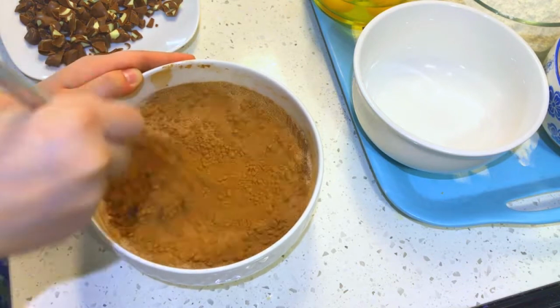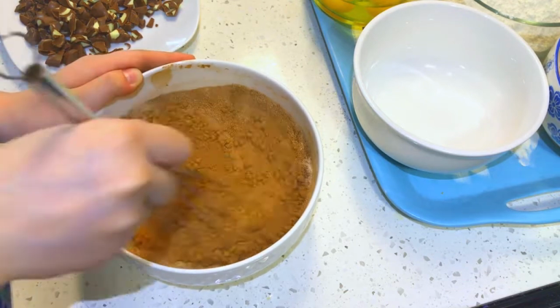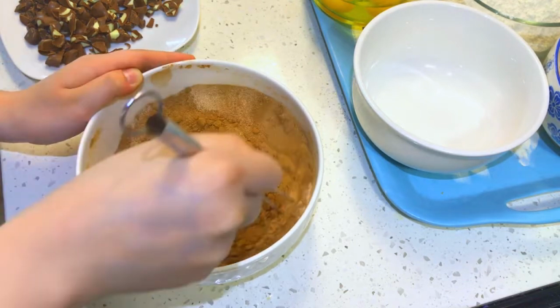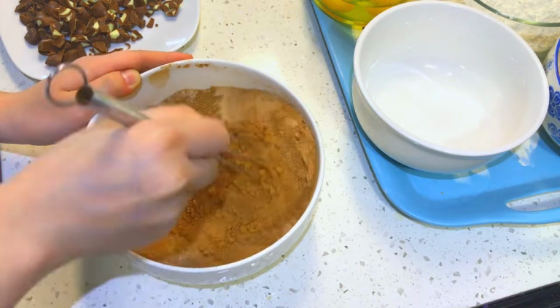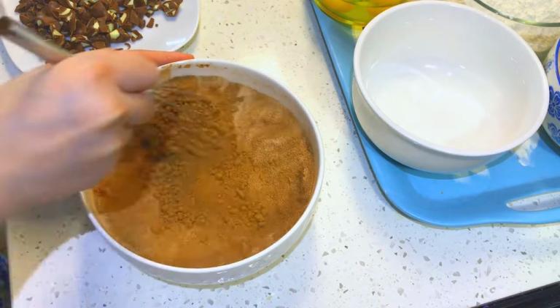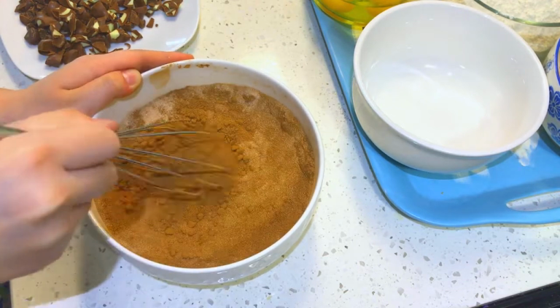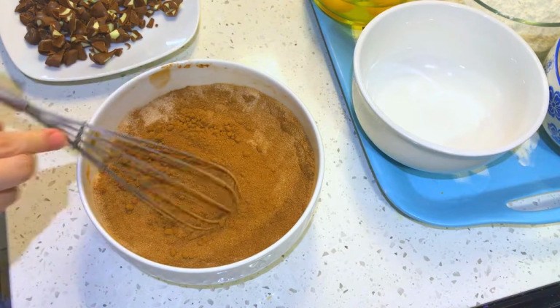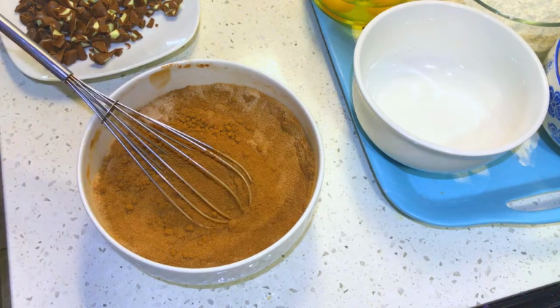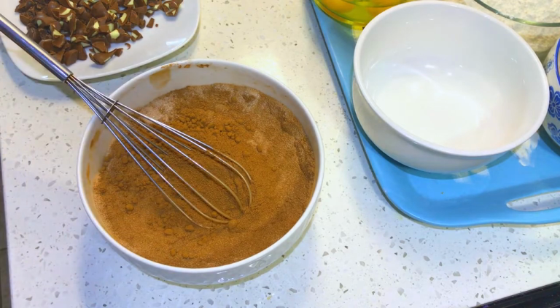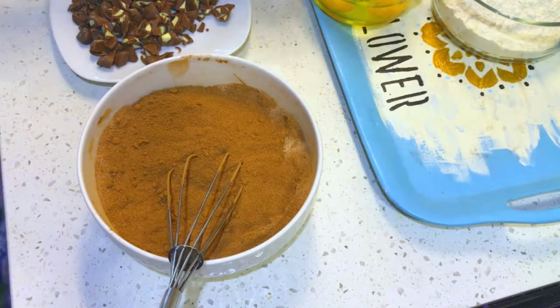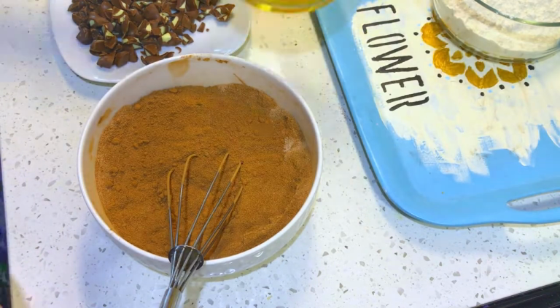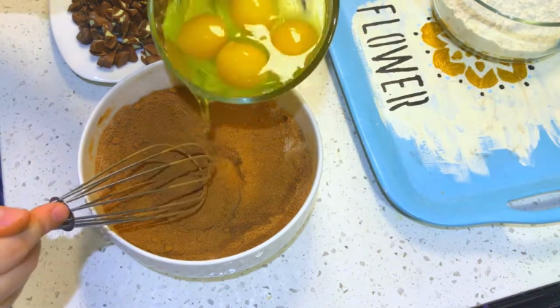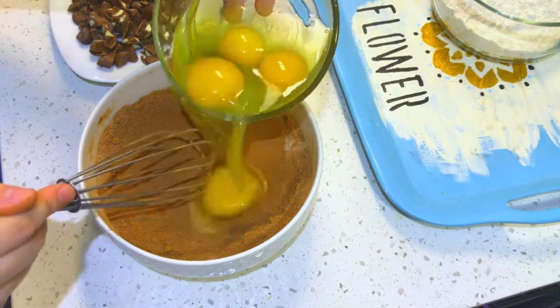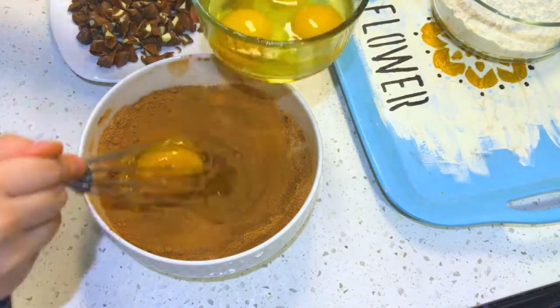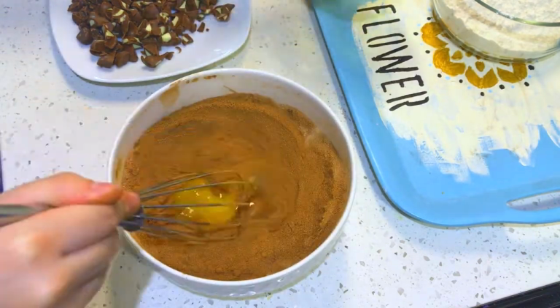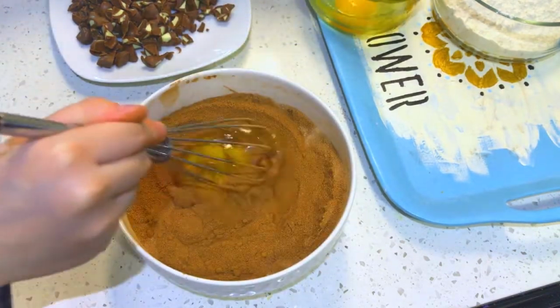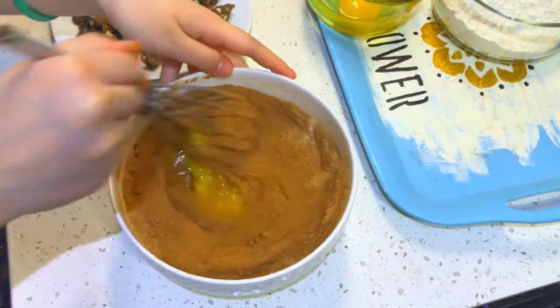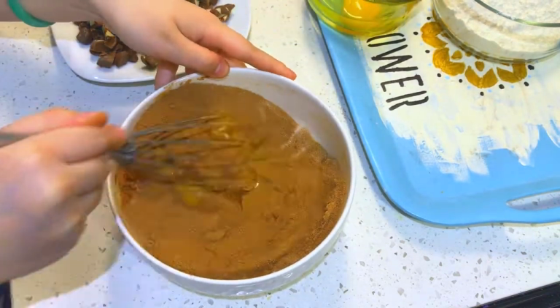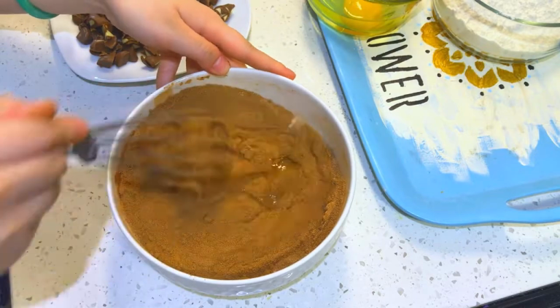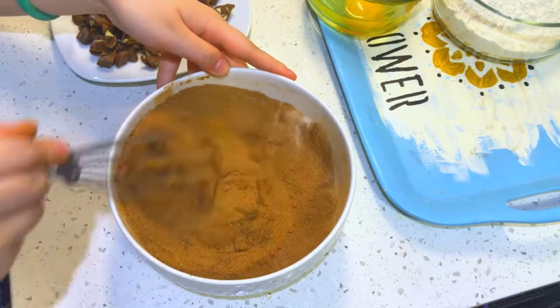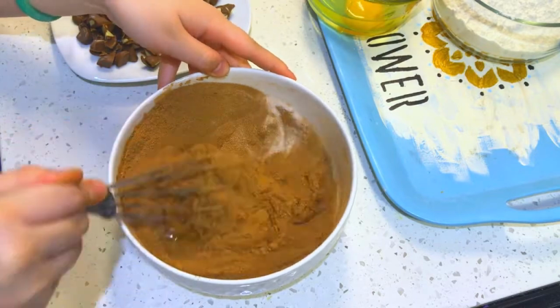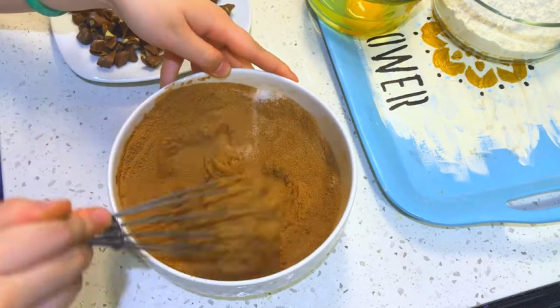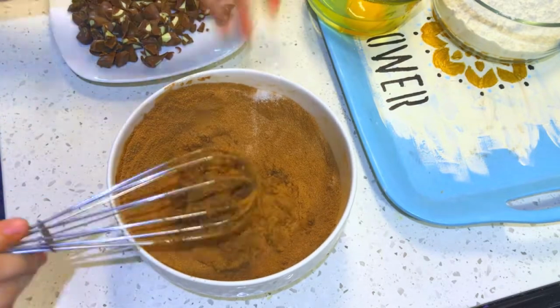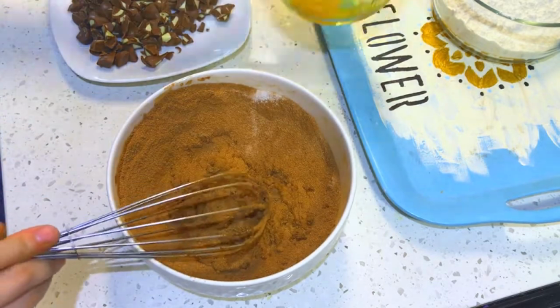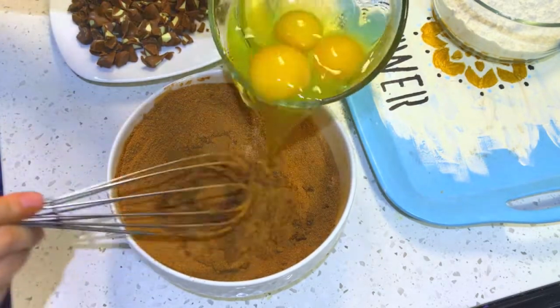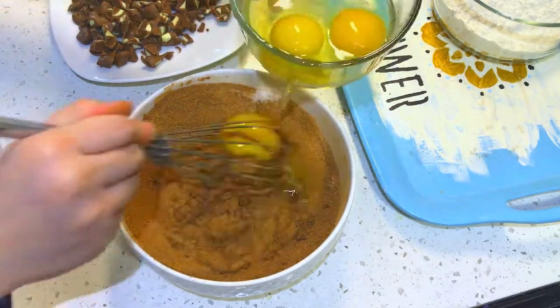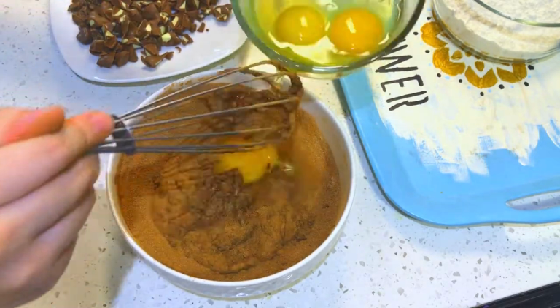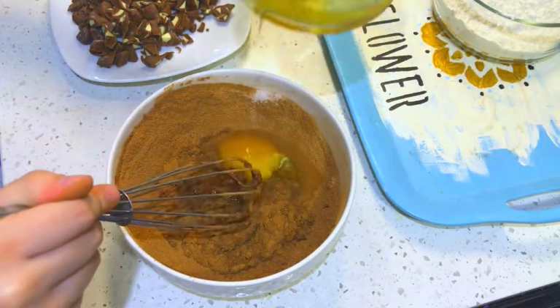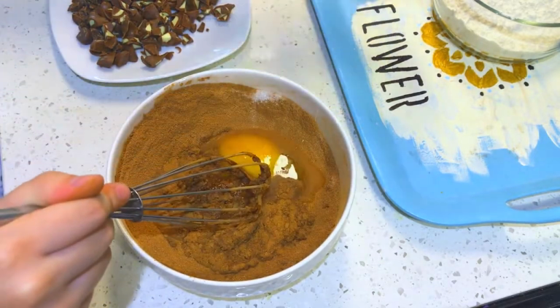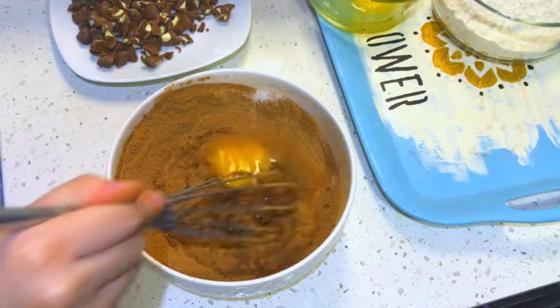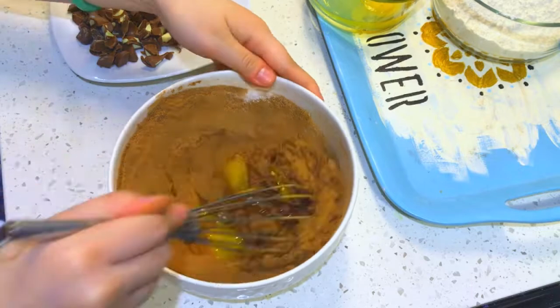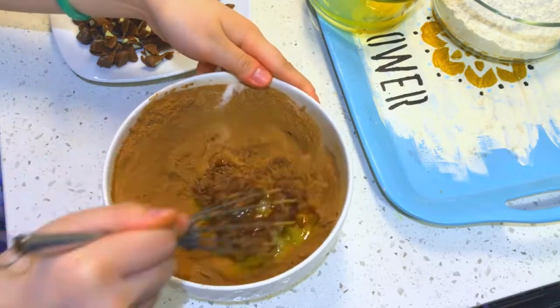When the mixture has come together, you will add in your eggs one at a time. It will get really tough to whisk them in at the beginning, but gradually as you add in each egg, it will start to loosen up and turn into a very nice batter.